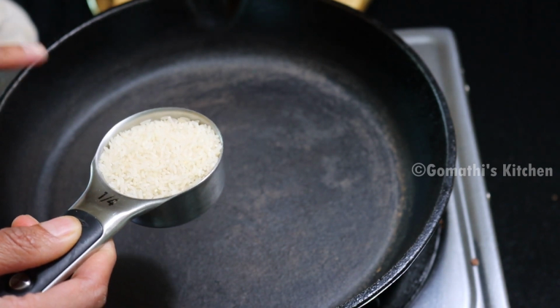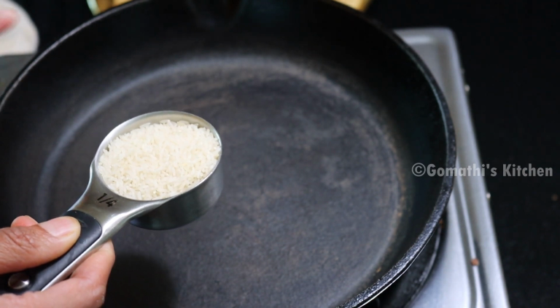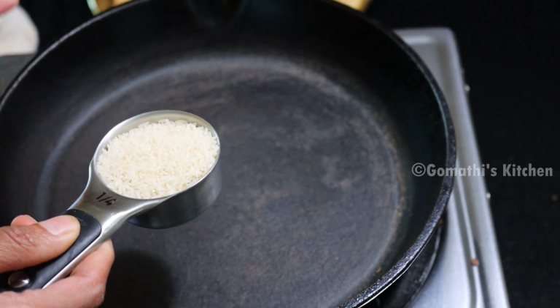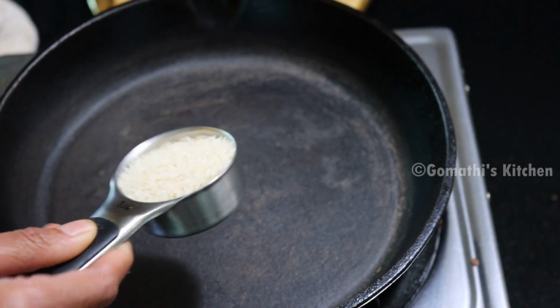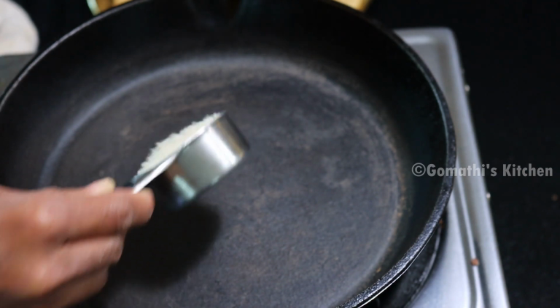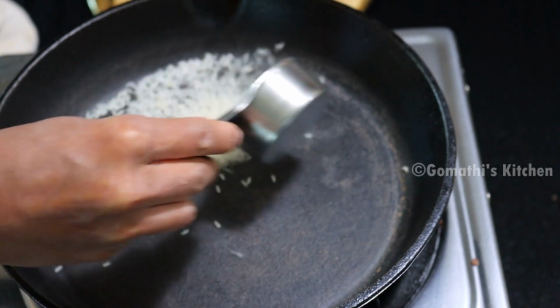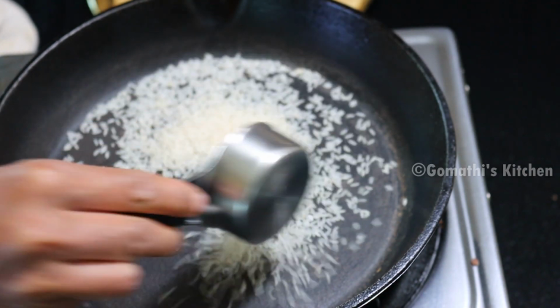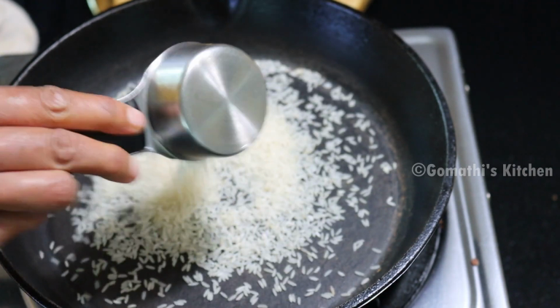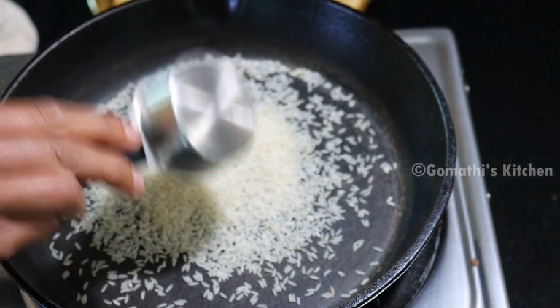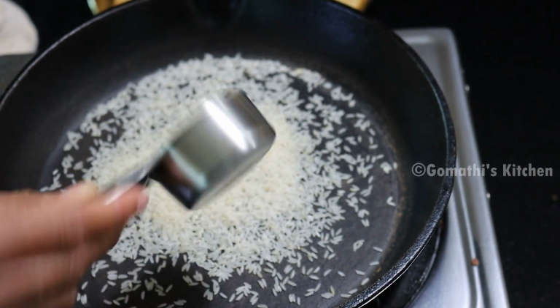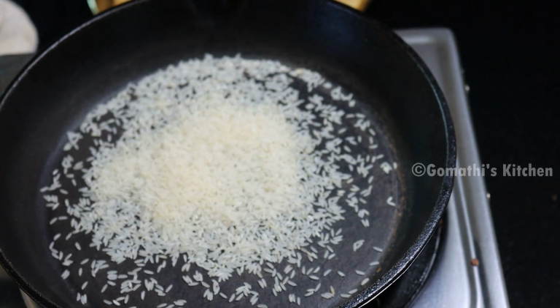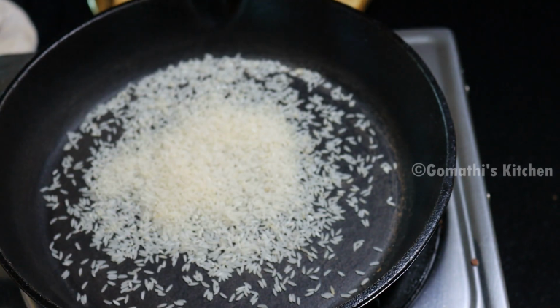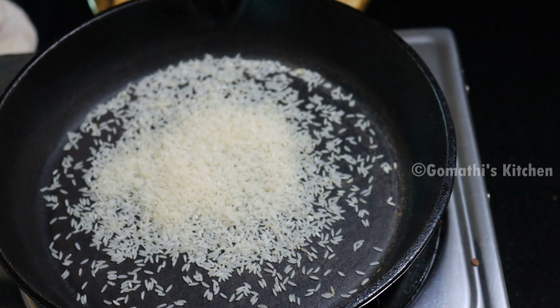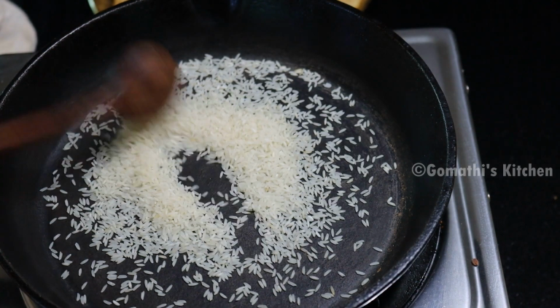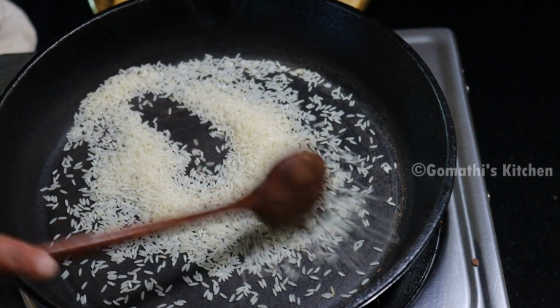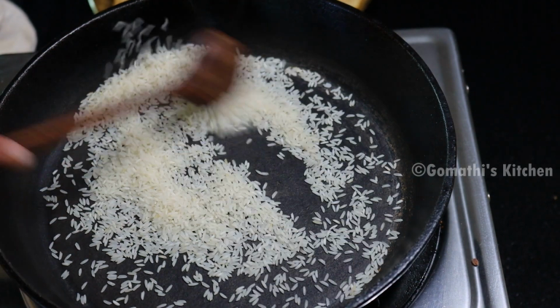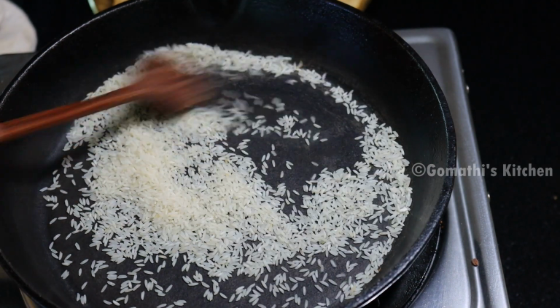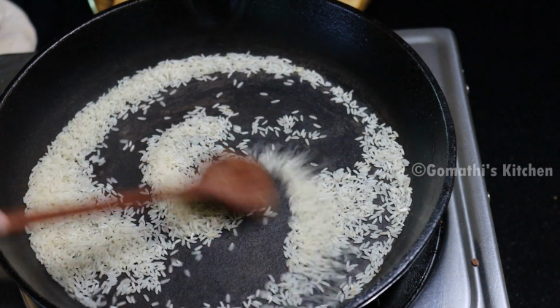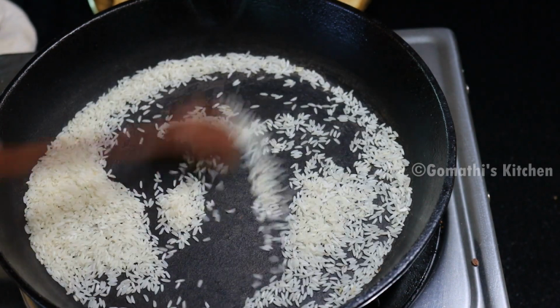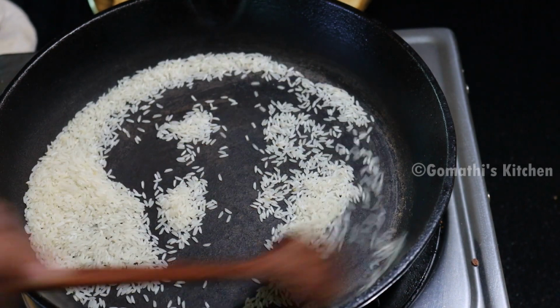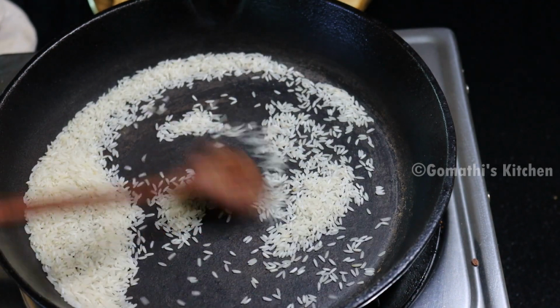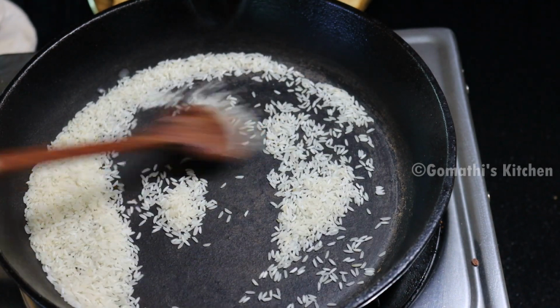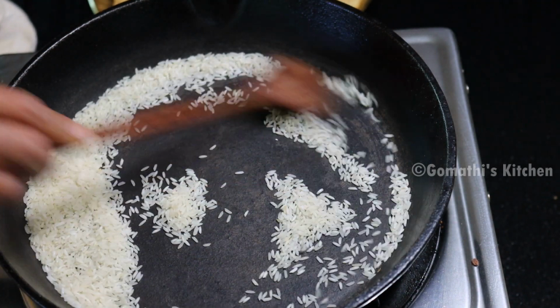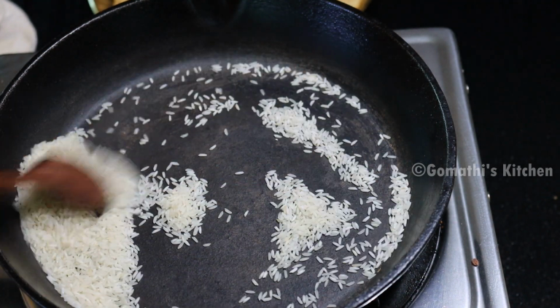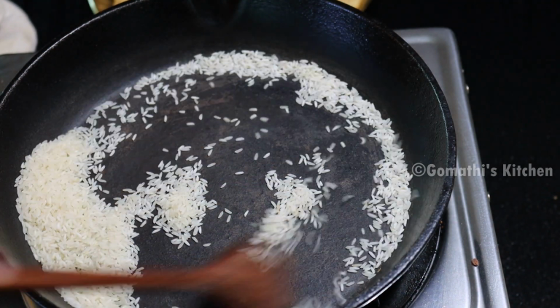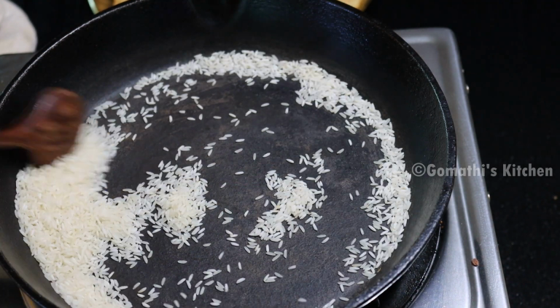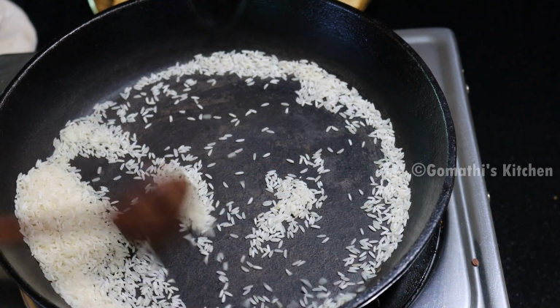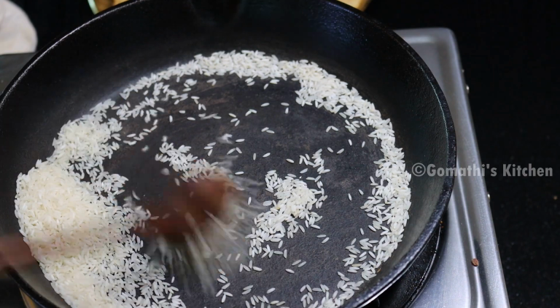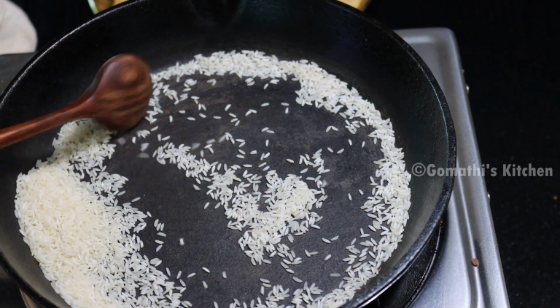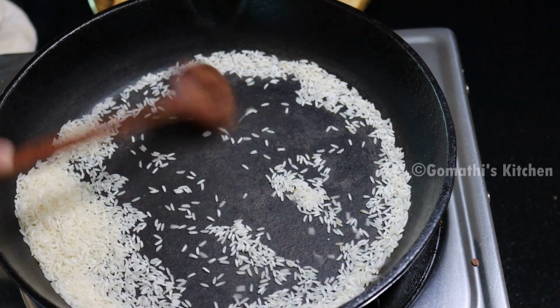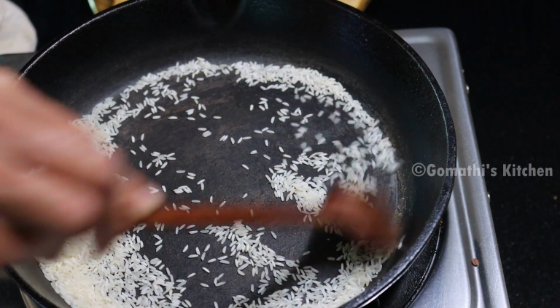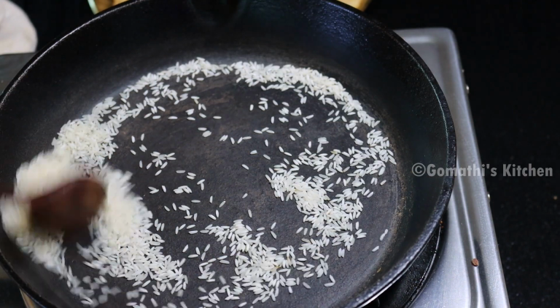This is a traditional recipe. We will make it in a small recipe. It will be a little bit more than 7.